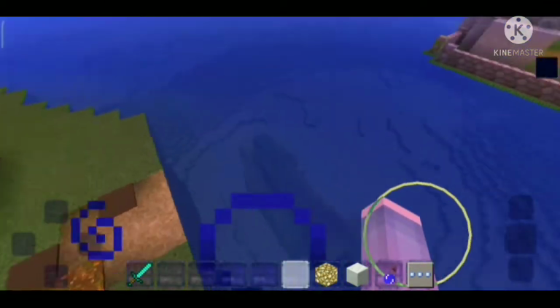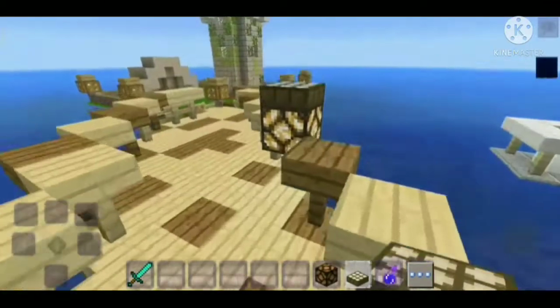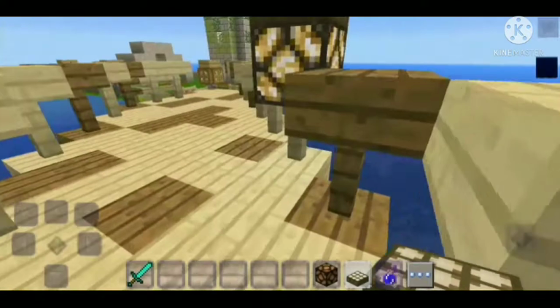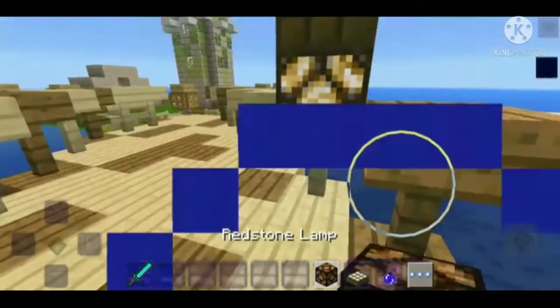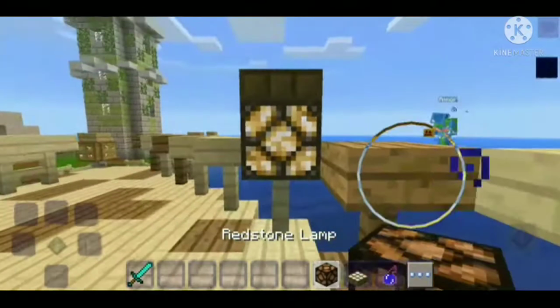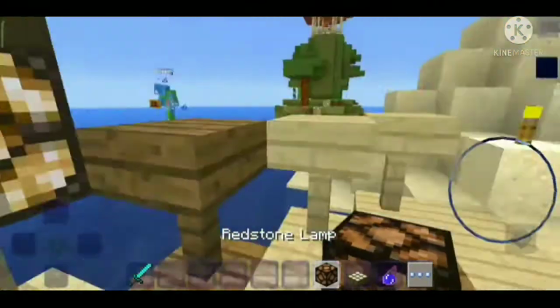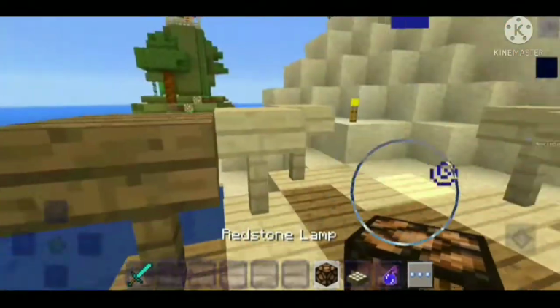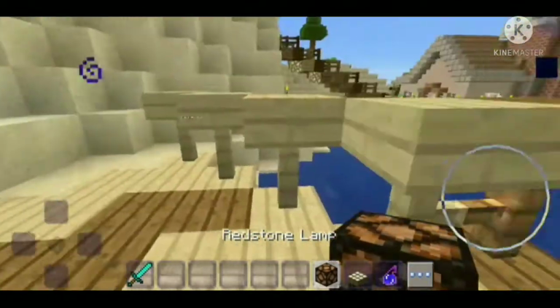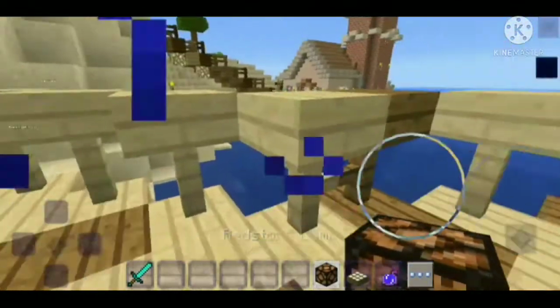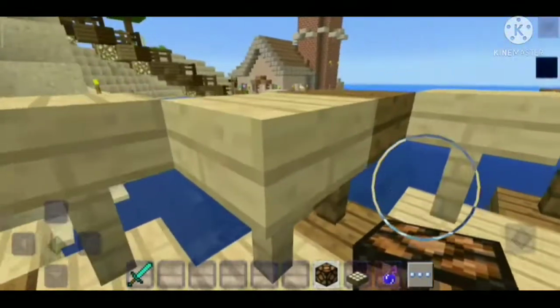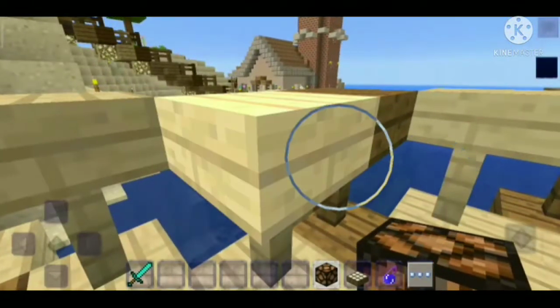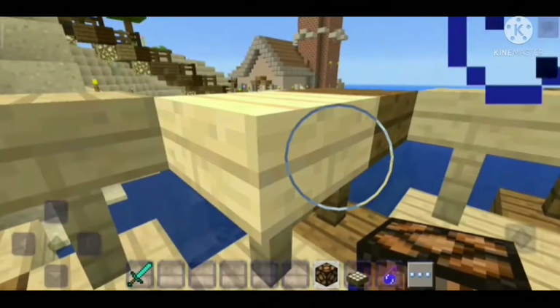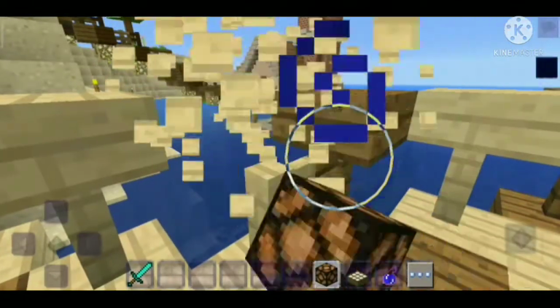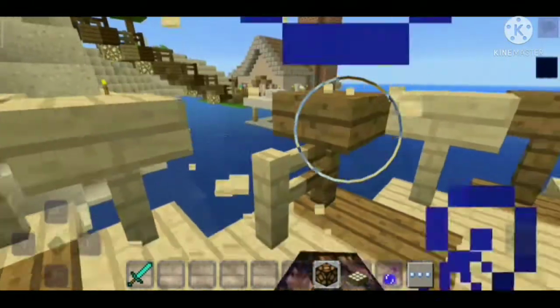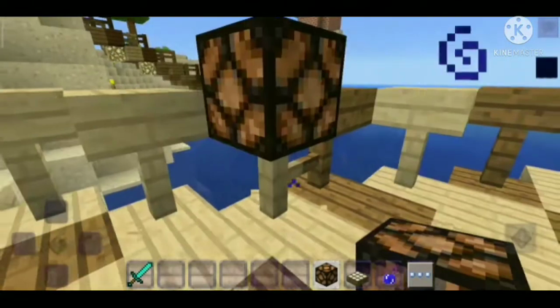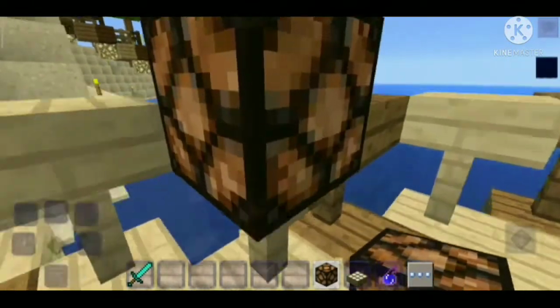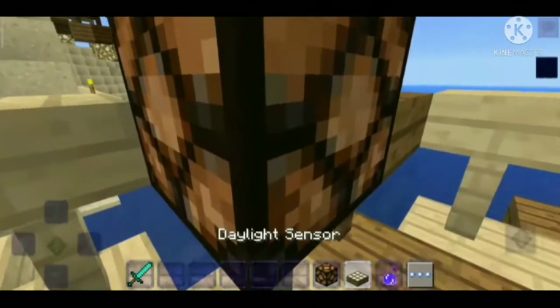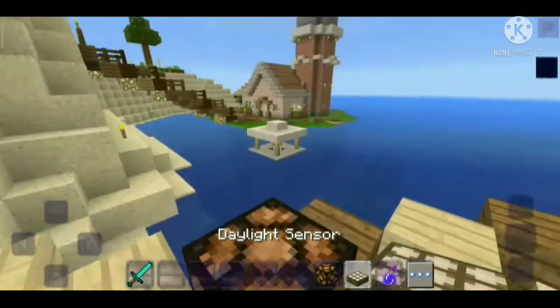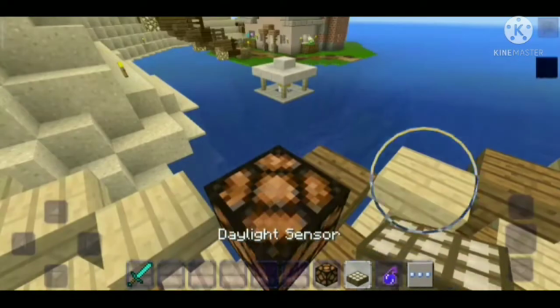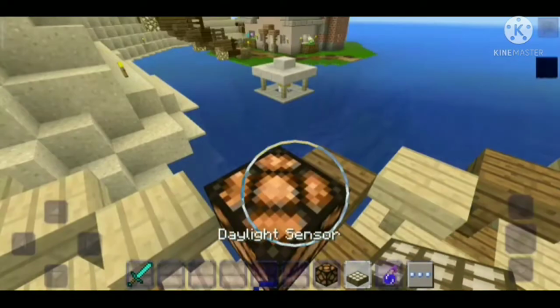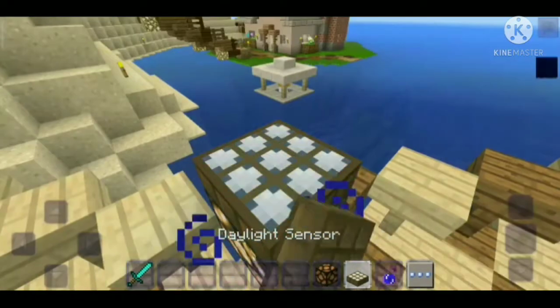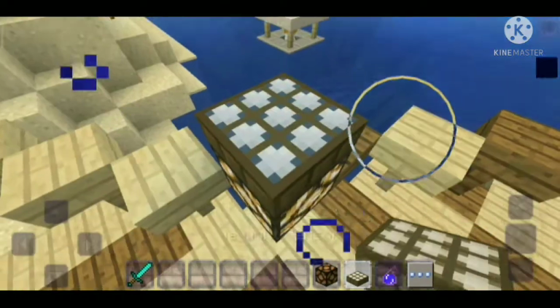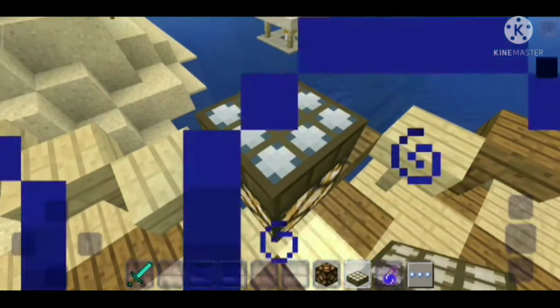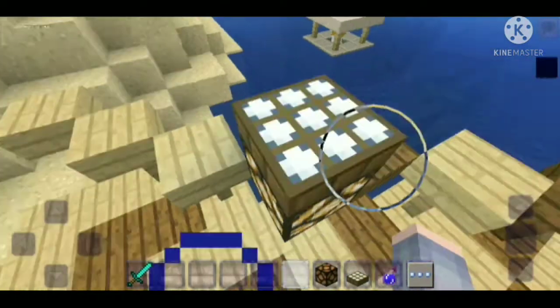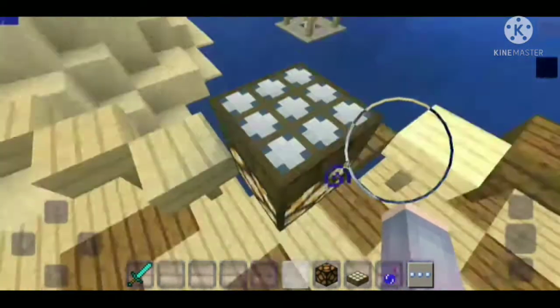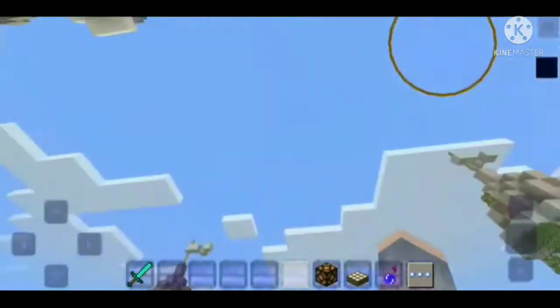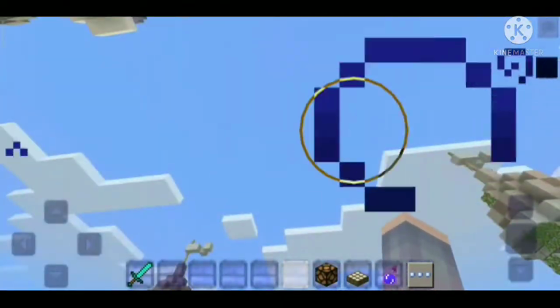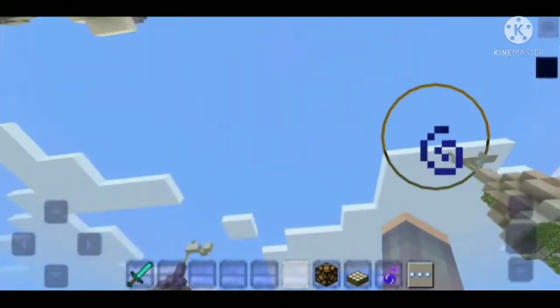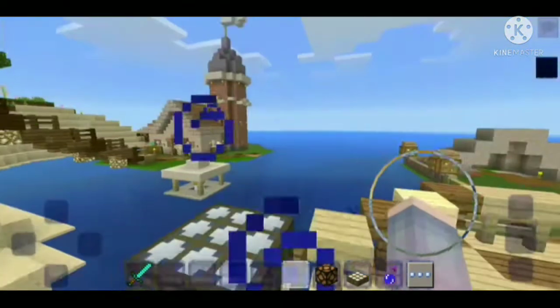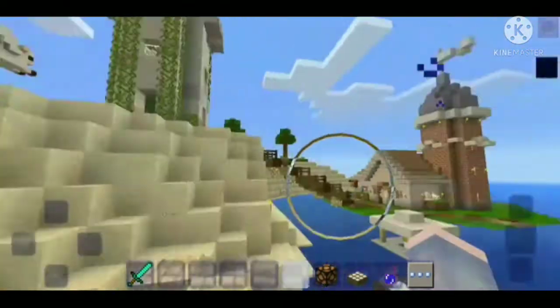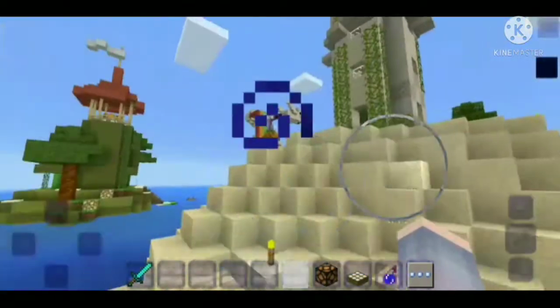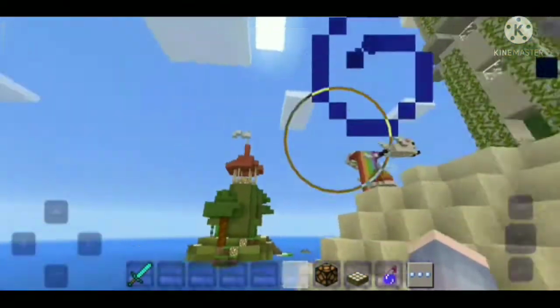I'm not really sure if this is normal, but there's this glitch where I put a lamp and a daylight sensor set to night time, and it glows even though it's not night time.